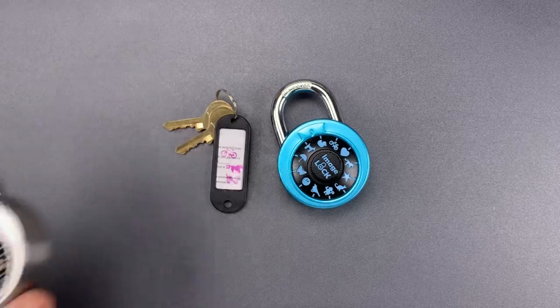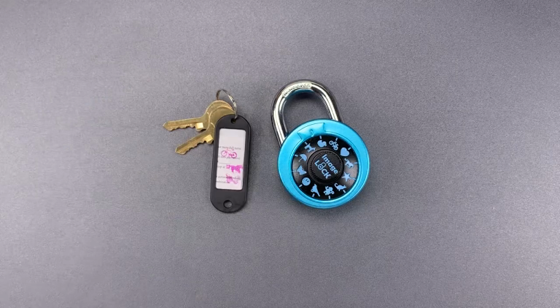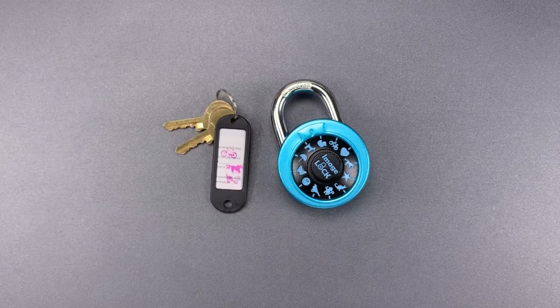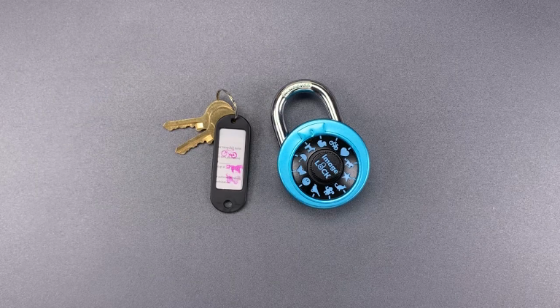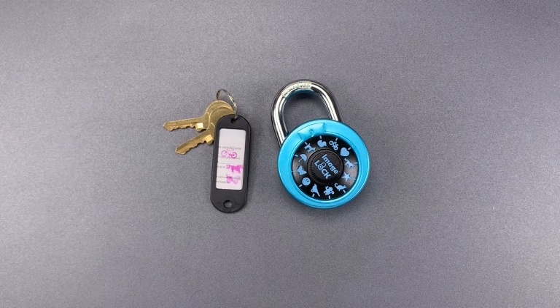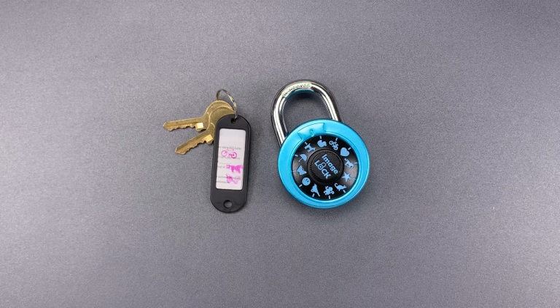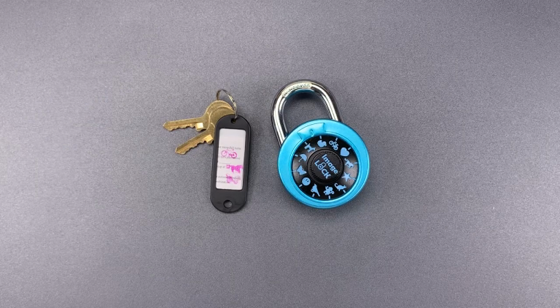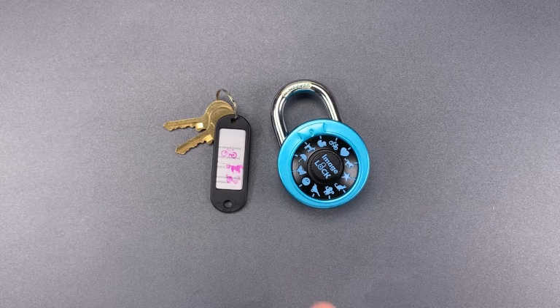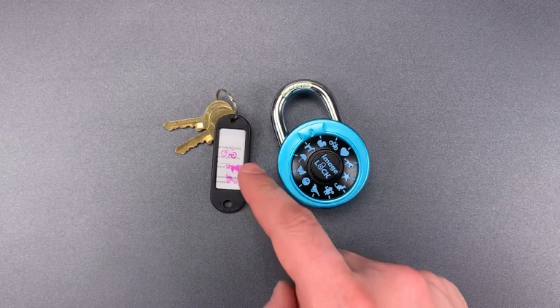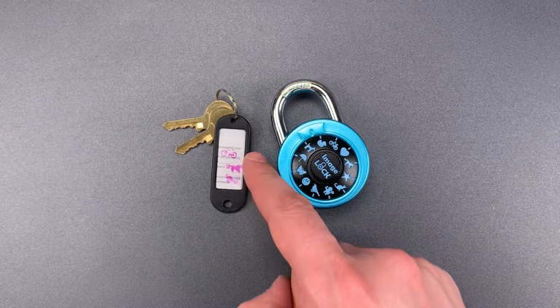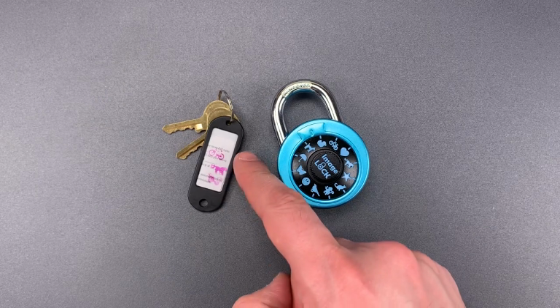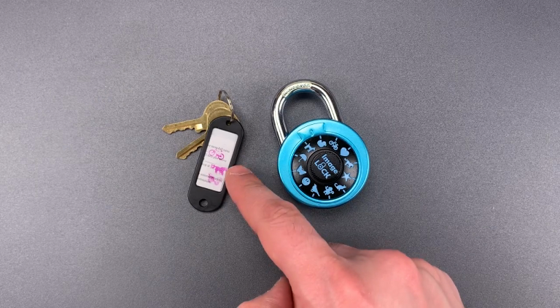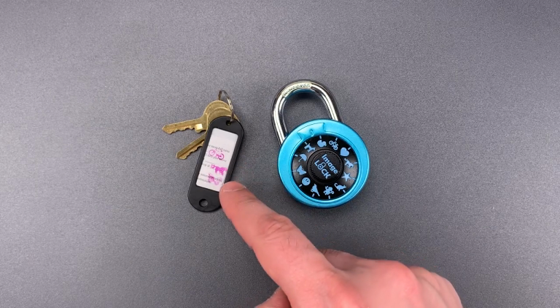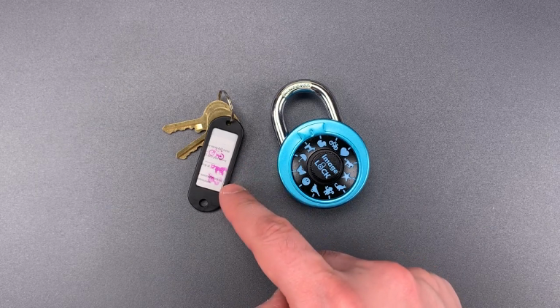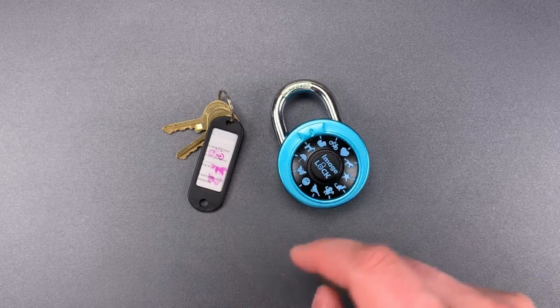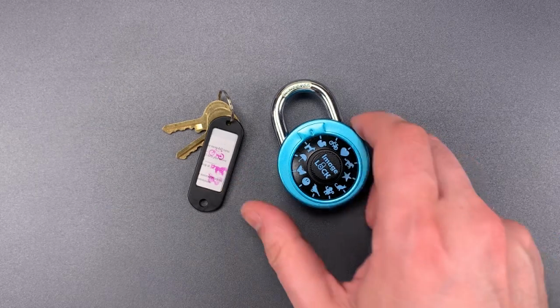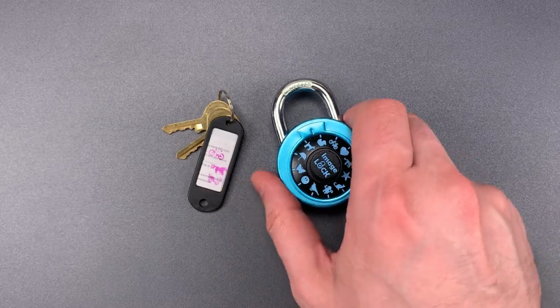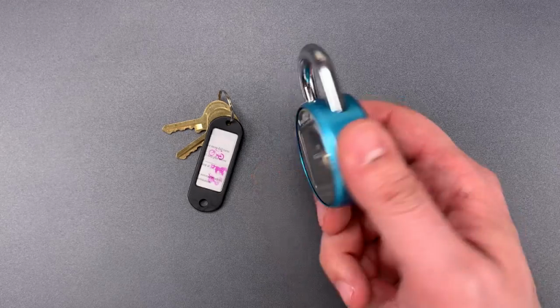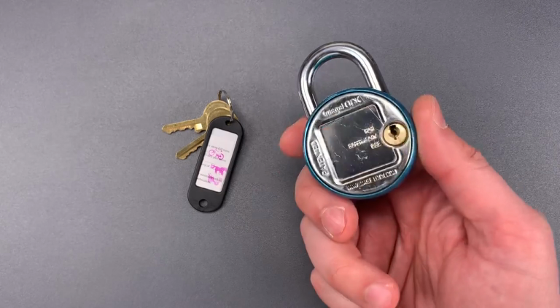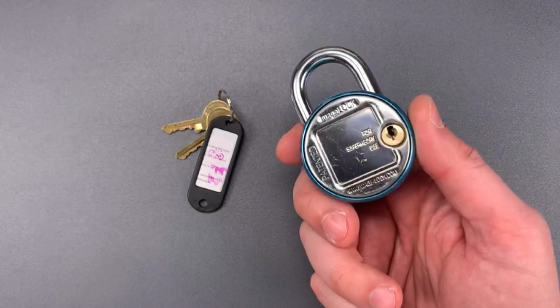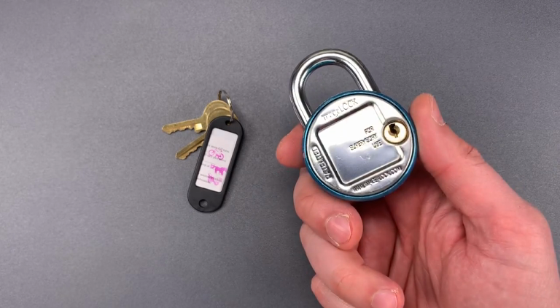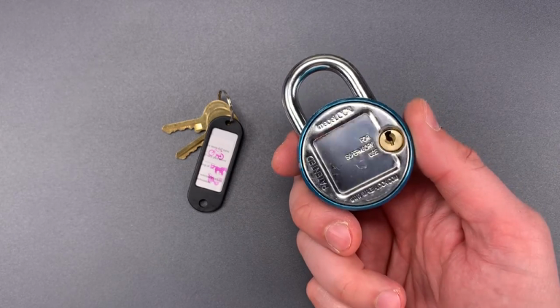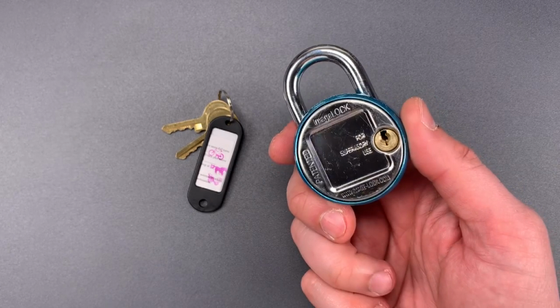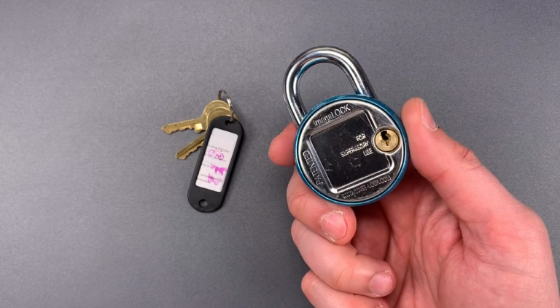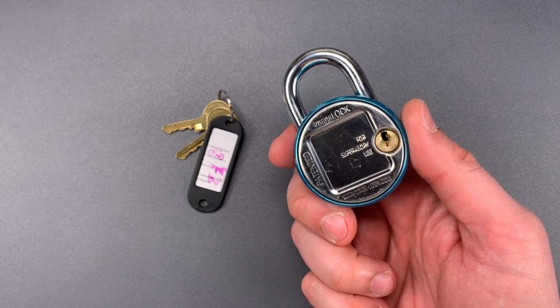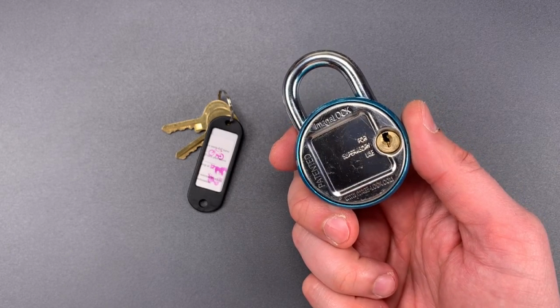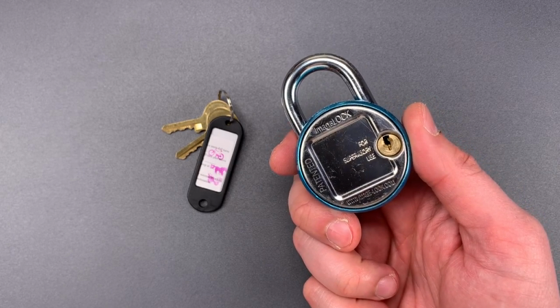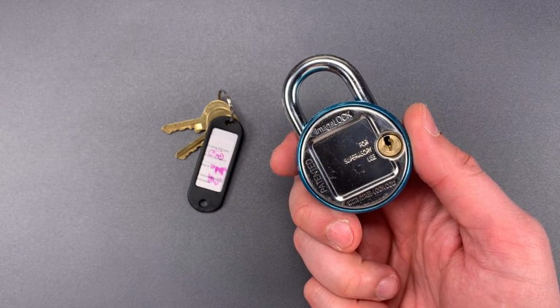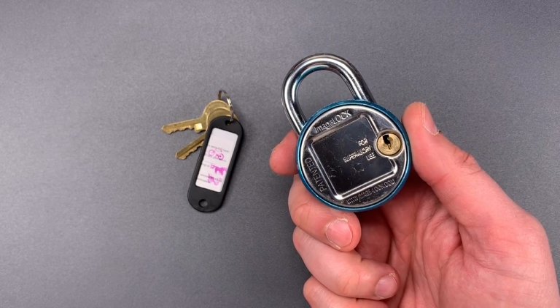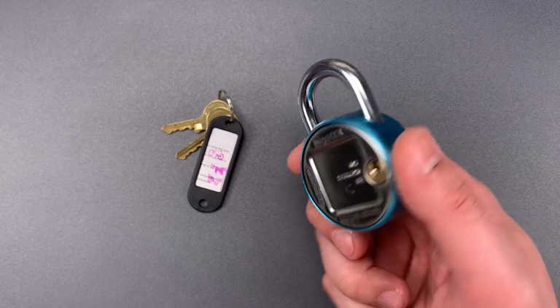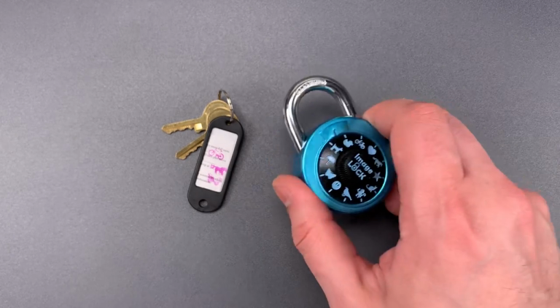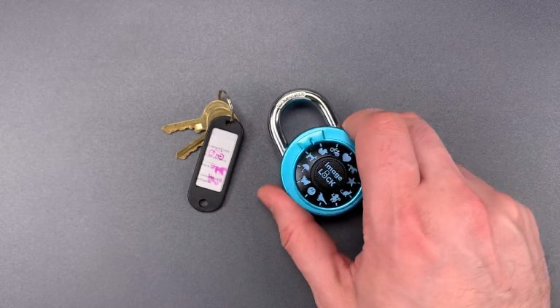The combination to this particular lock is bicycle, horse, butterfly, and it can also be opened via a supervisor key on the back.